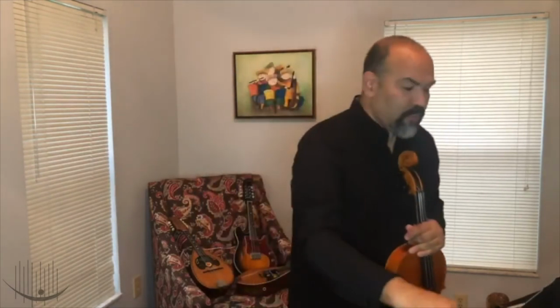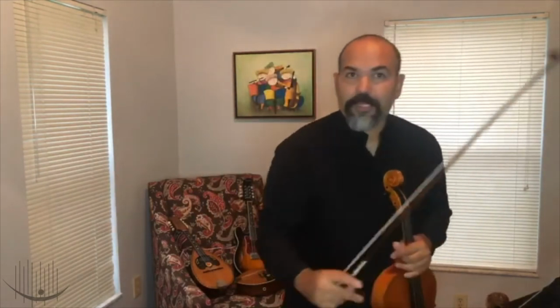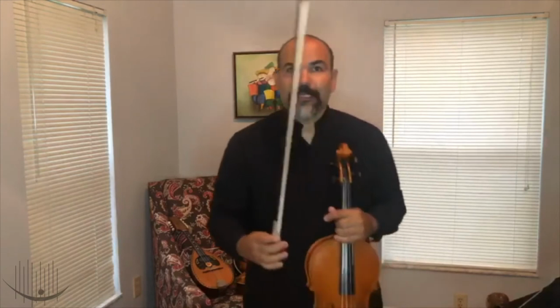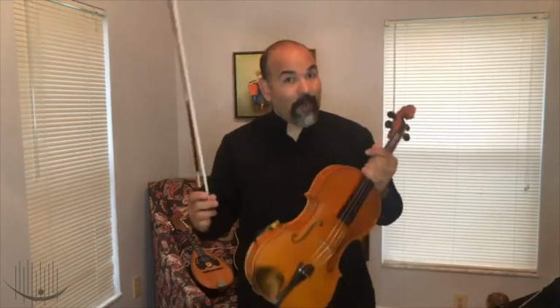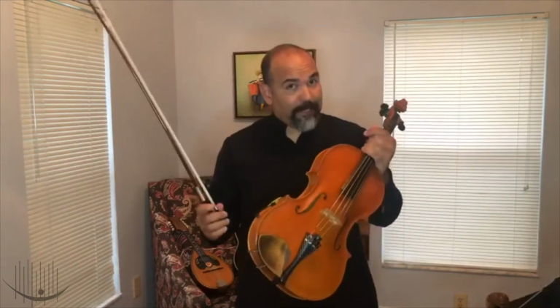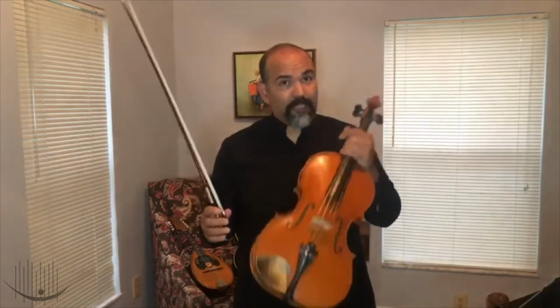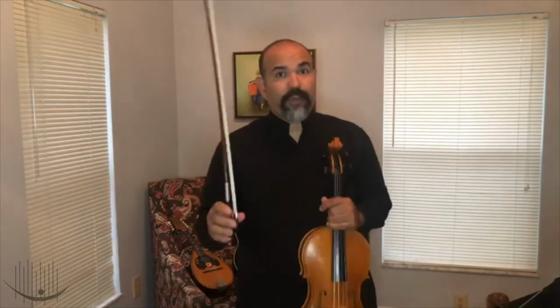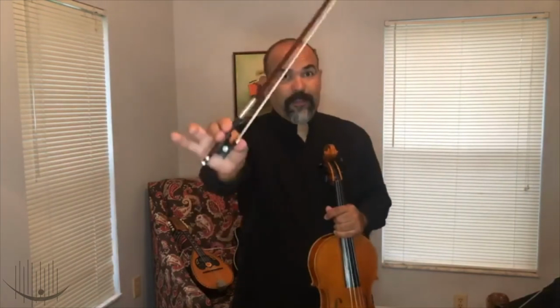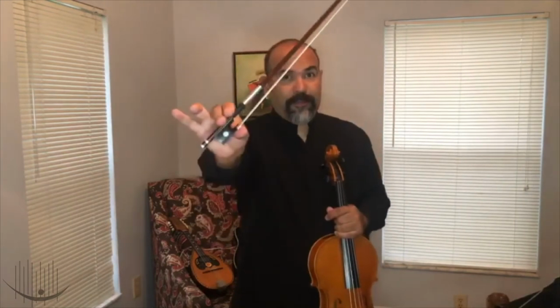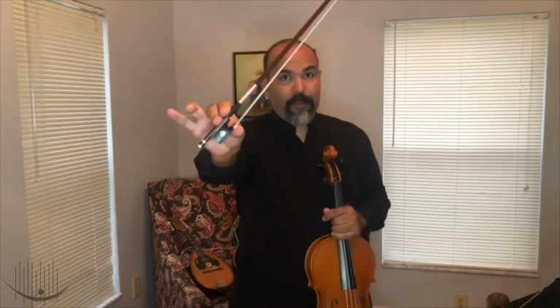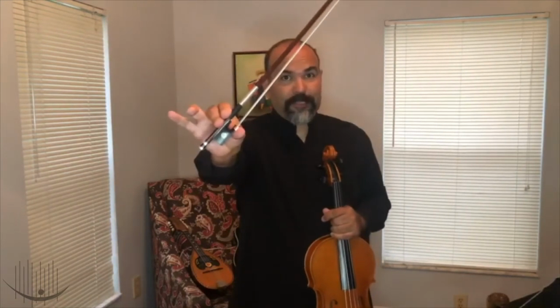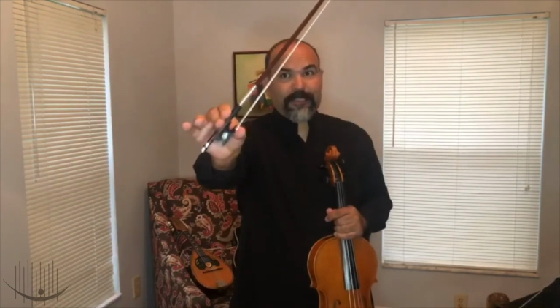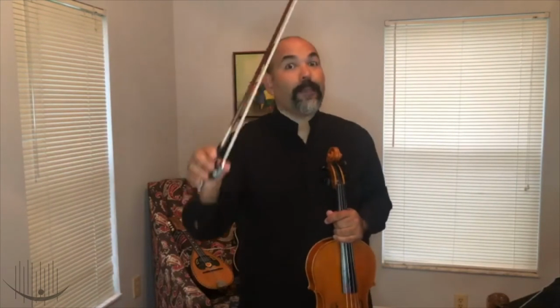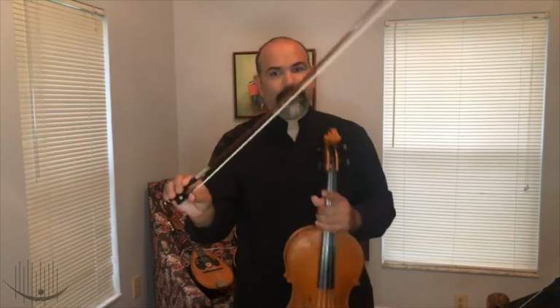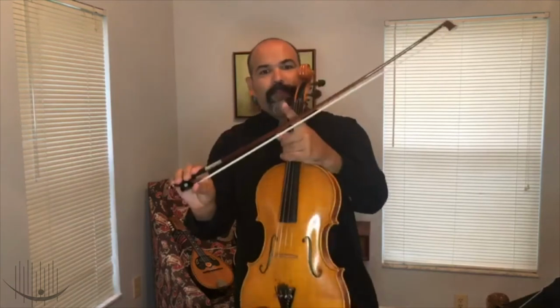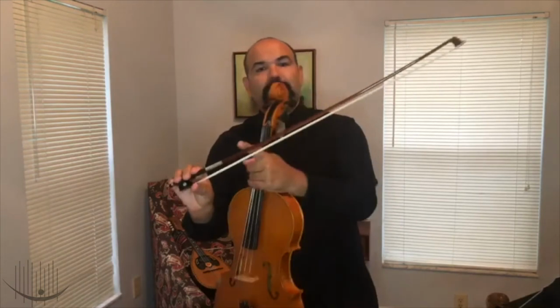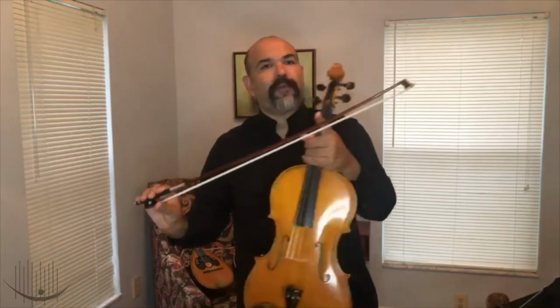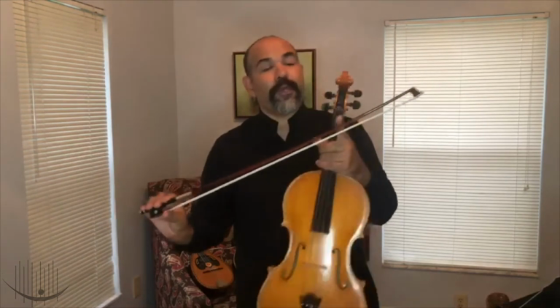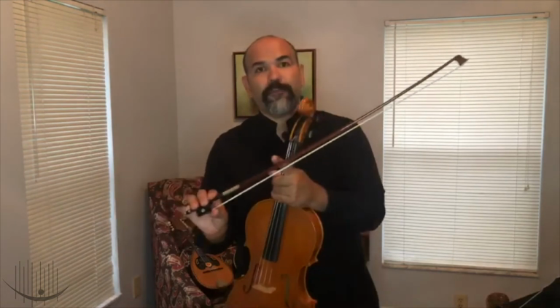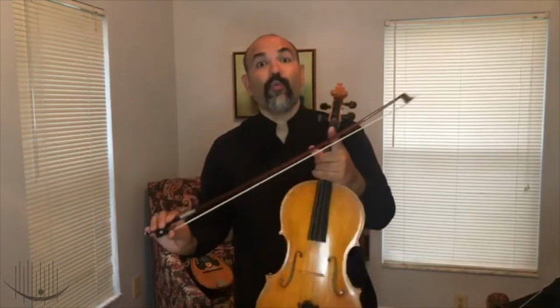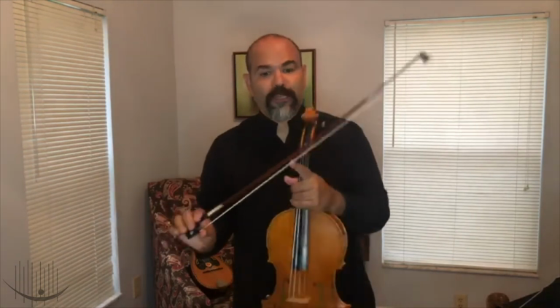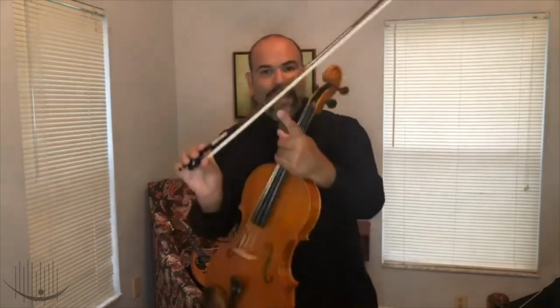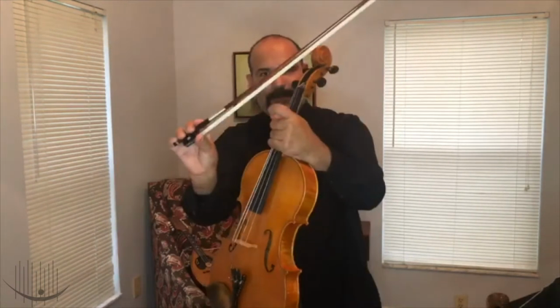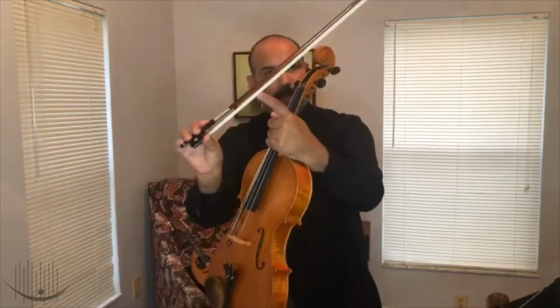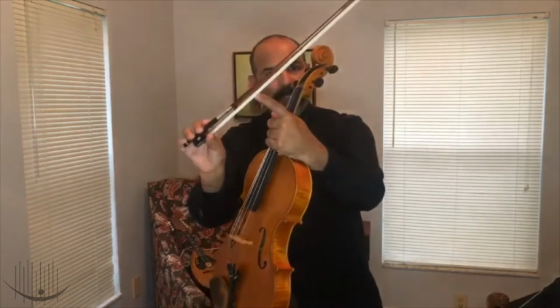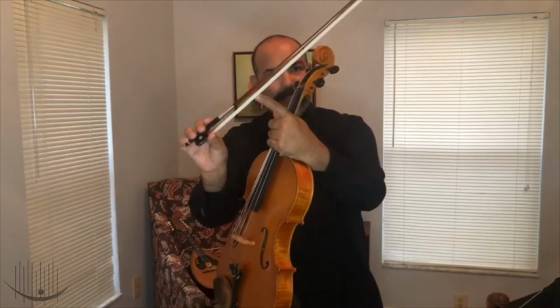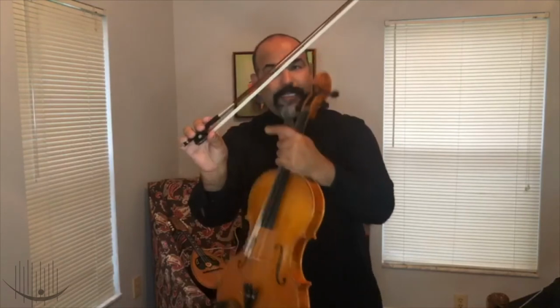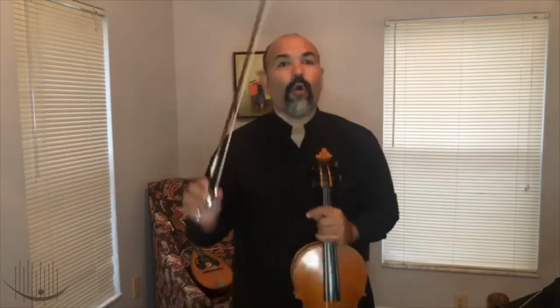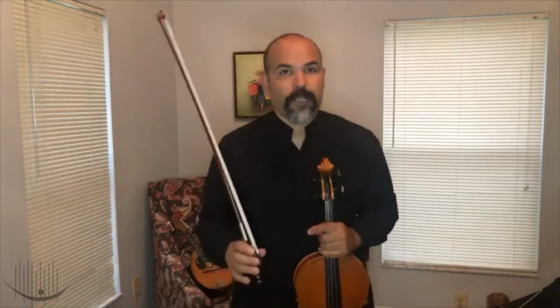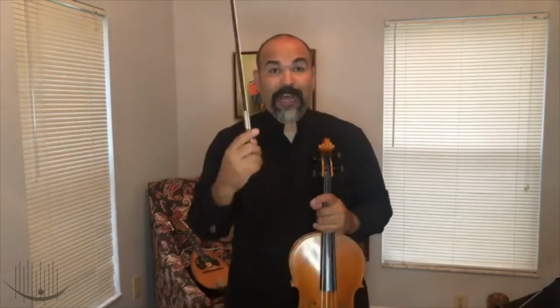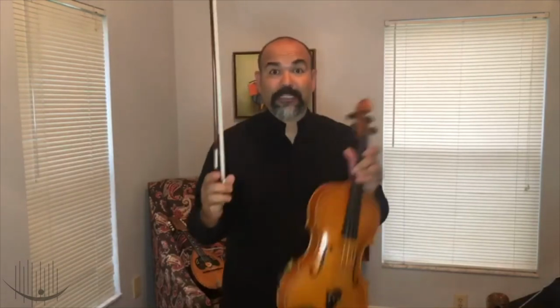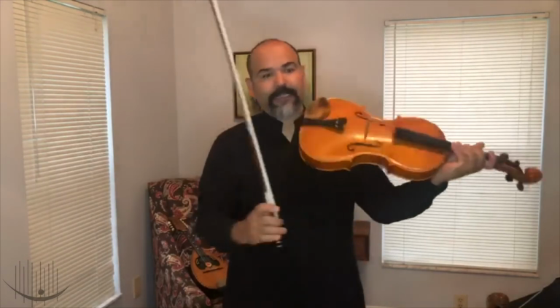We use something to play the instrument with — the bow. It's made of beautiful special wood, and the hair is horsehair. And the viola sounds like this.